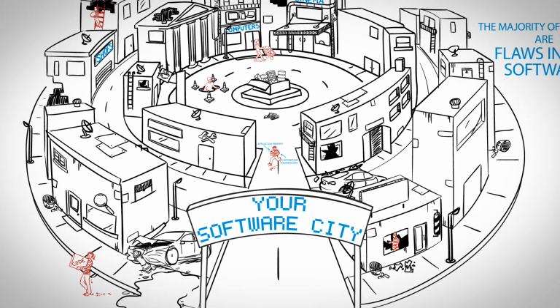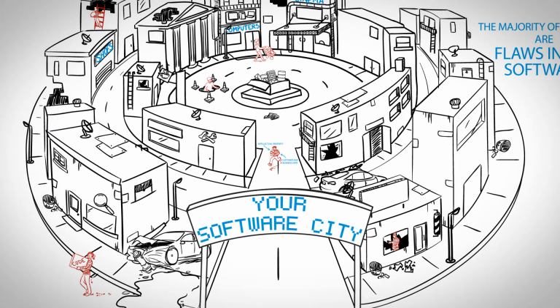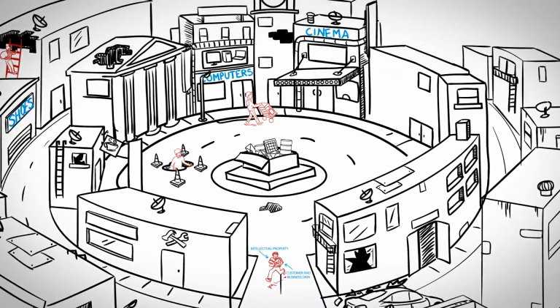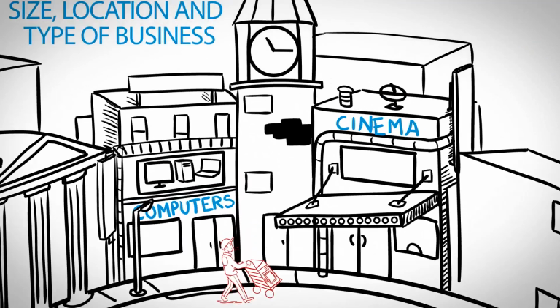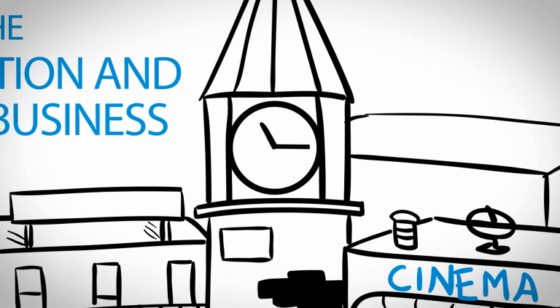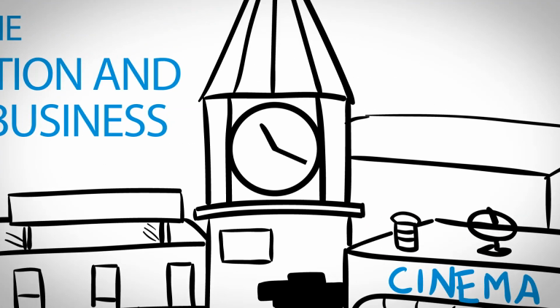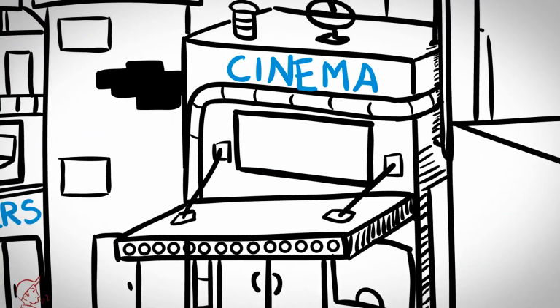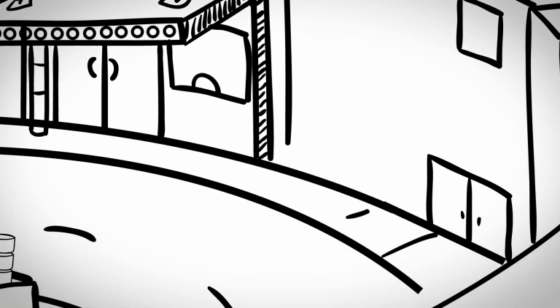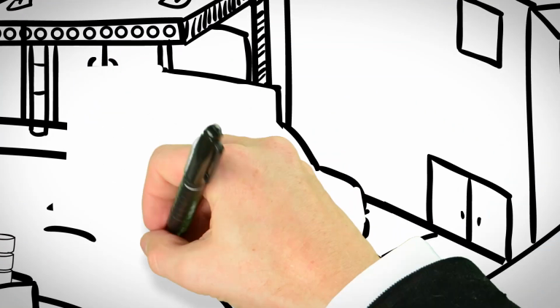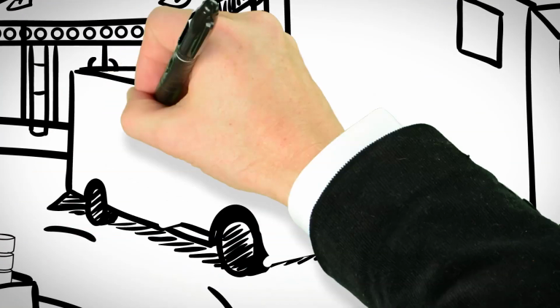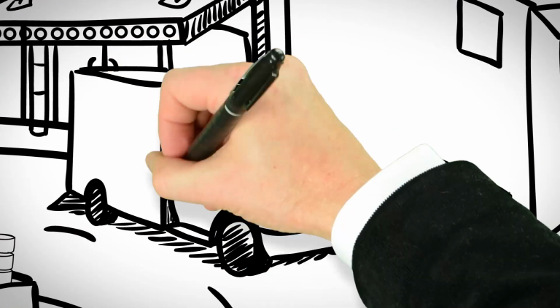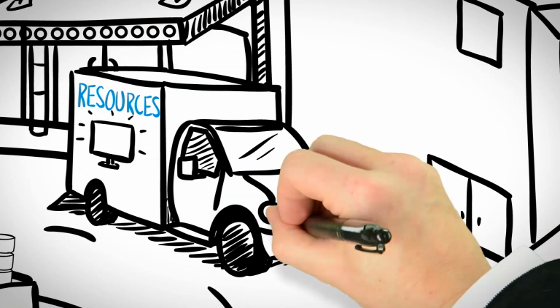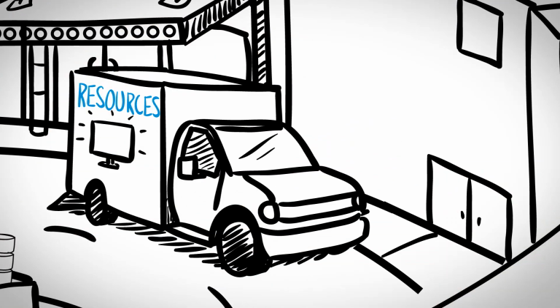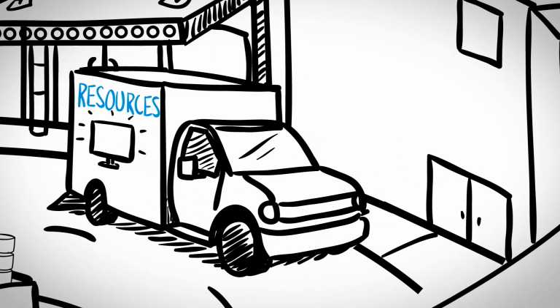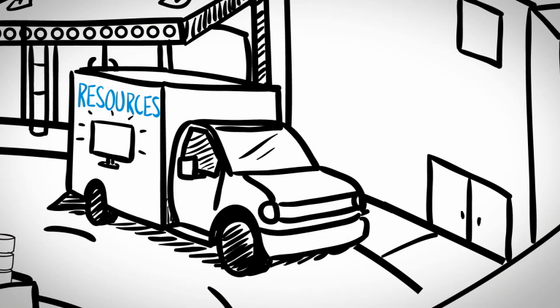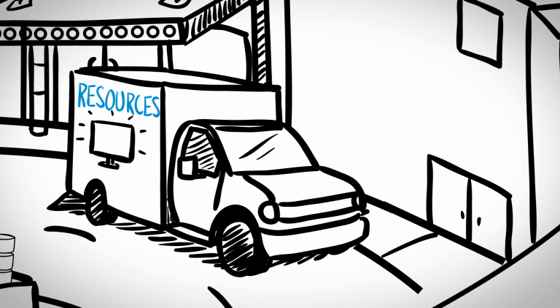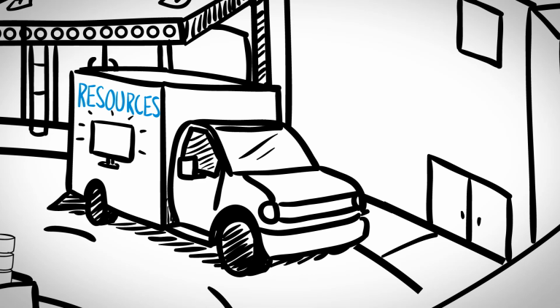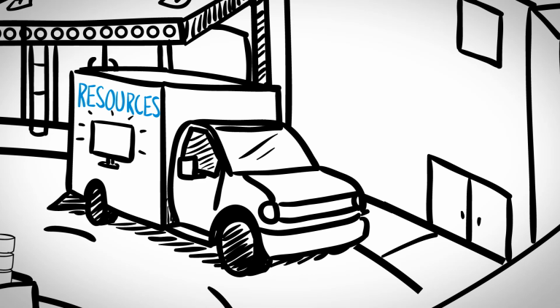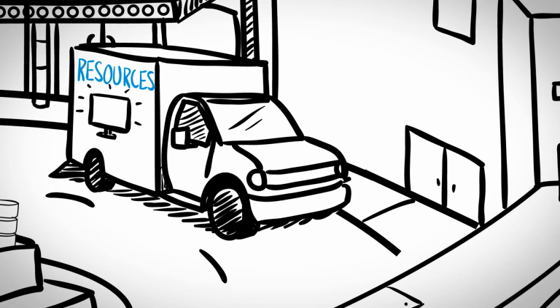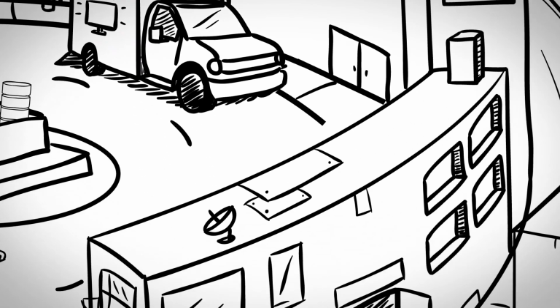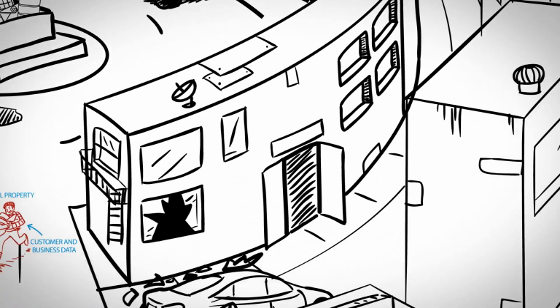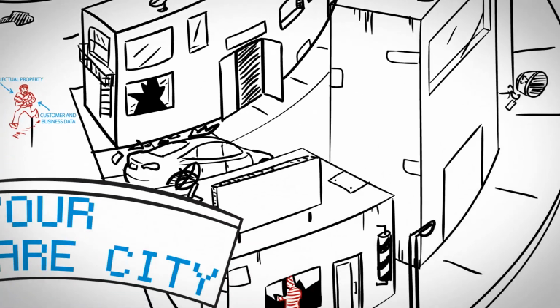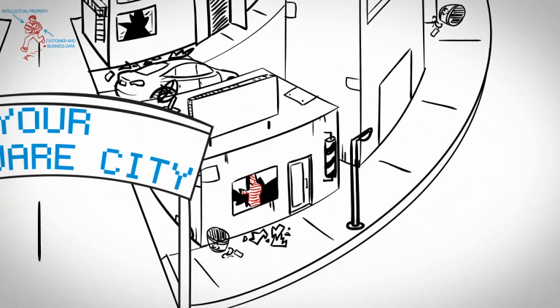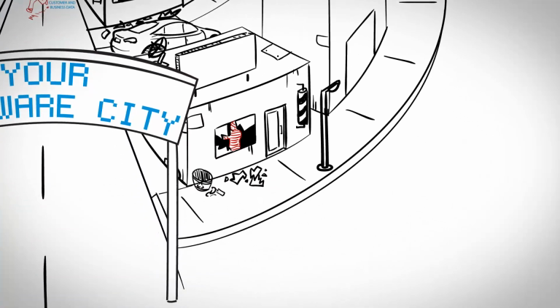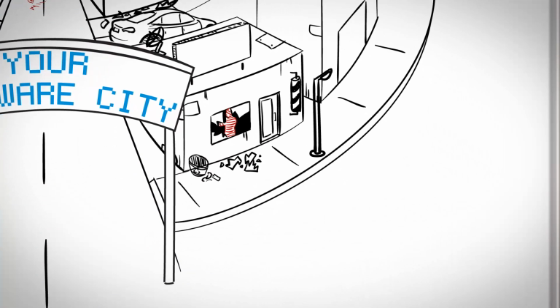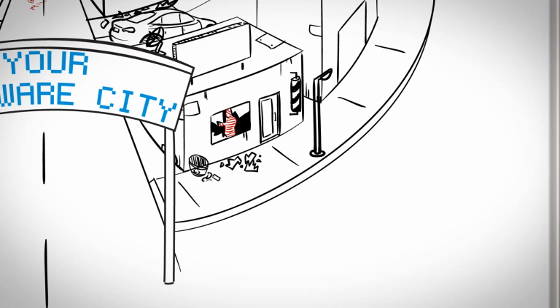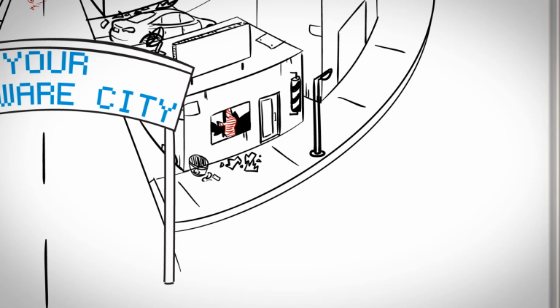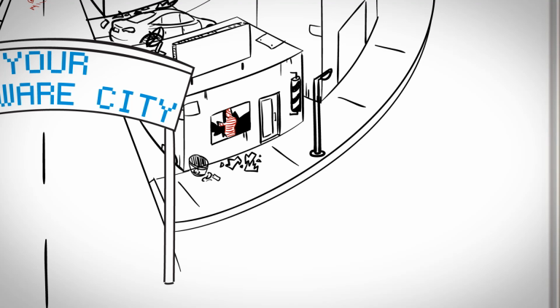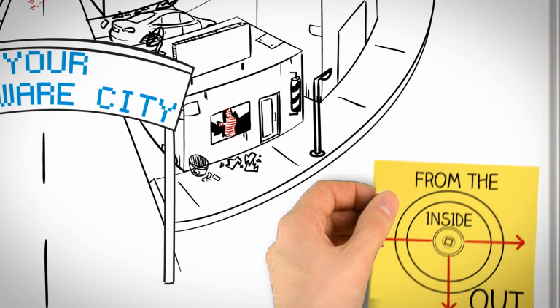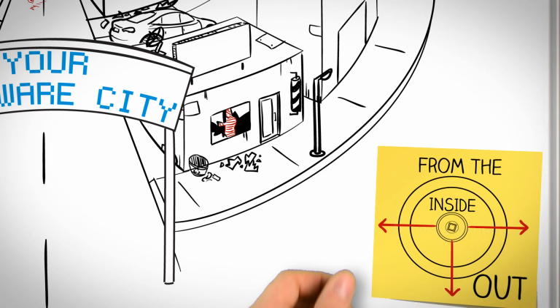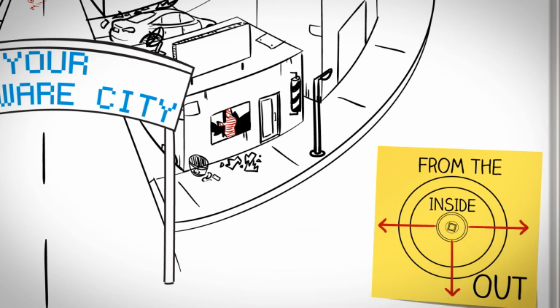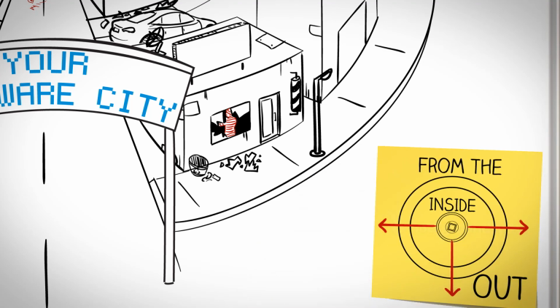So what do you do? Does your business have the time, resources, and expertise to secure all your business applications? There's only one sure-fire way to prevent security problems: by building security into the software from the inside out.